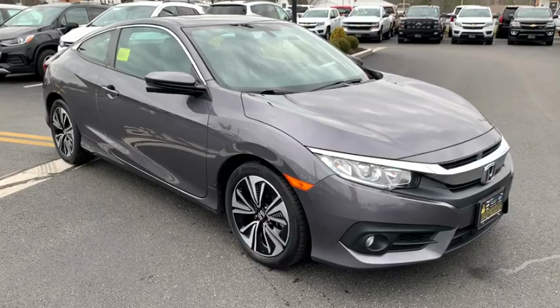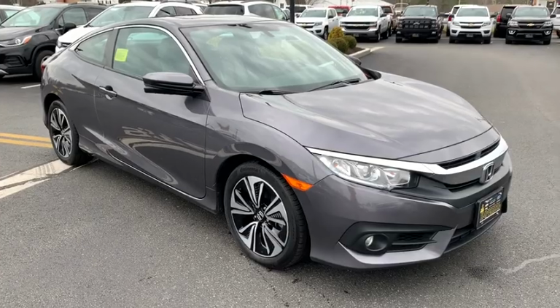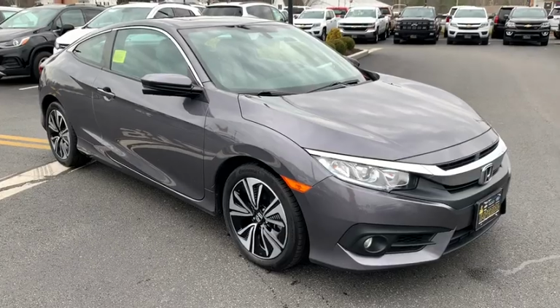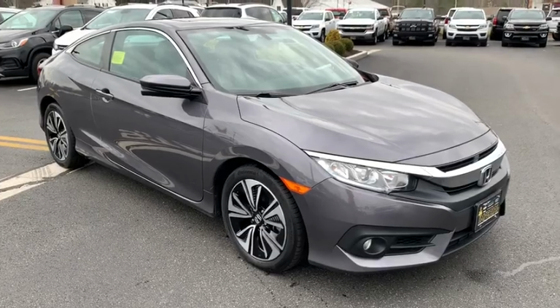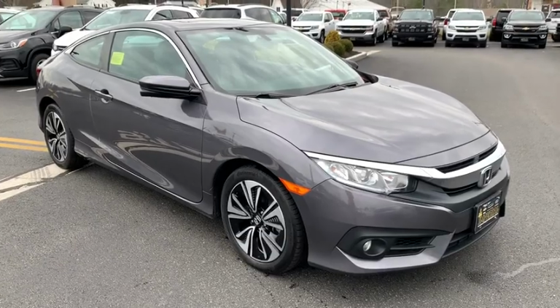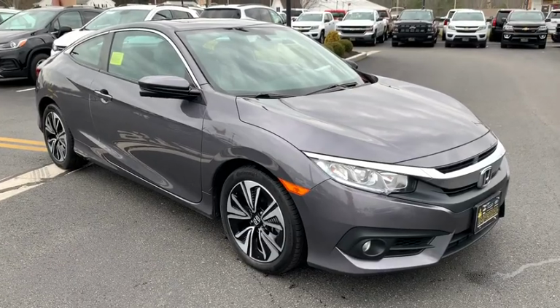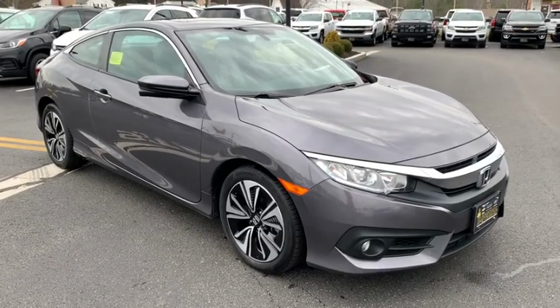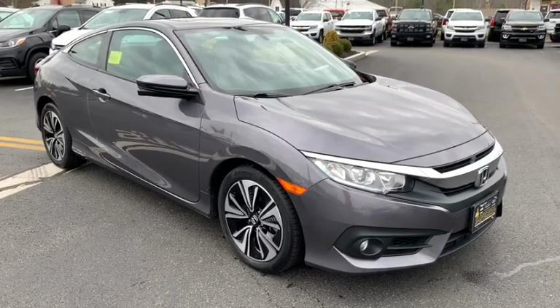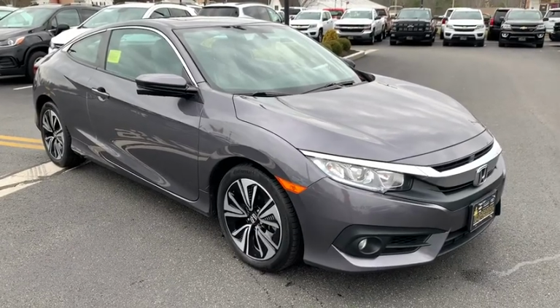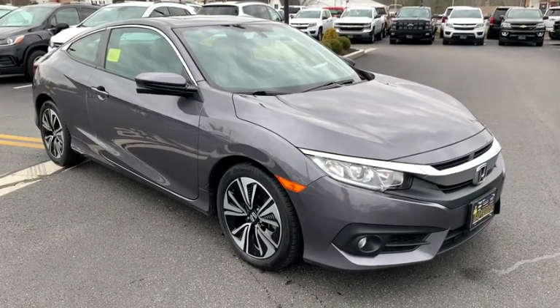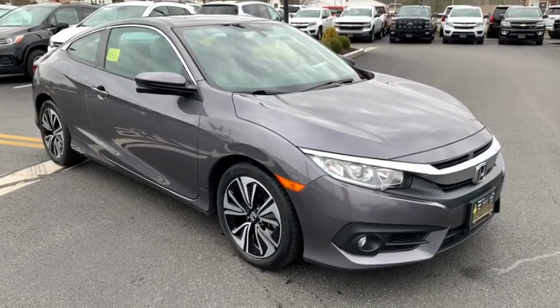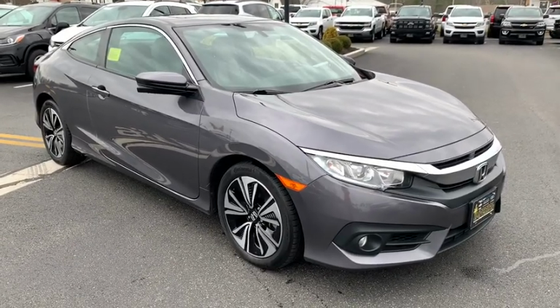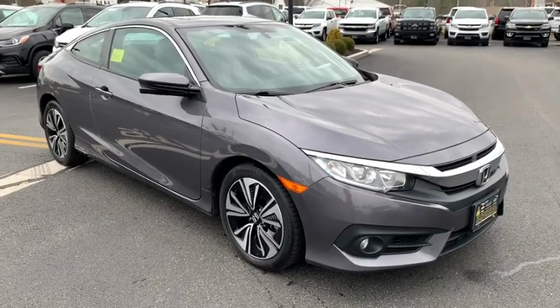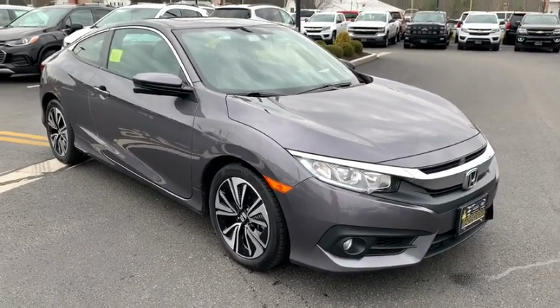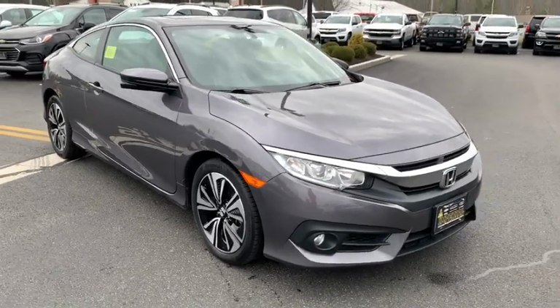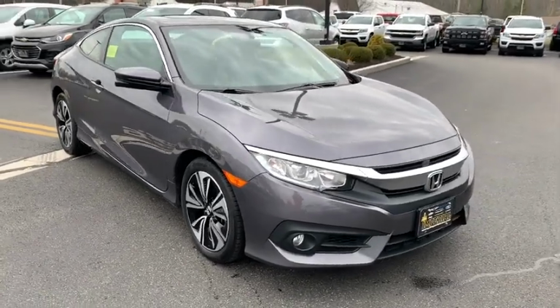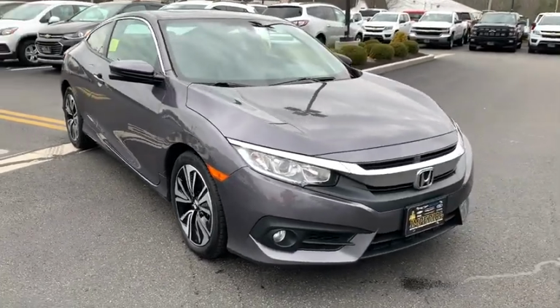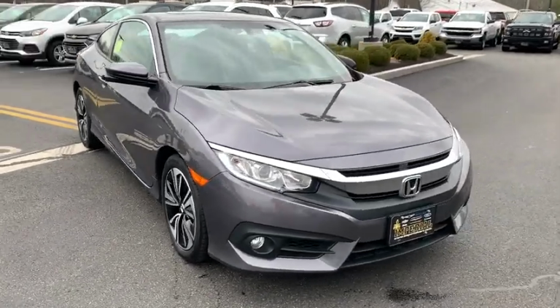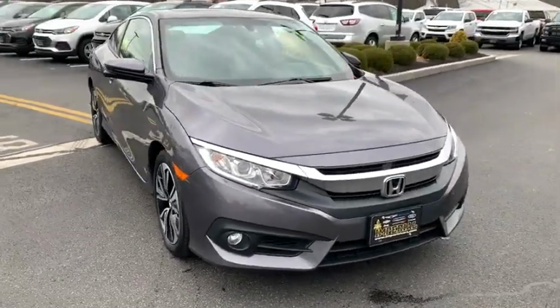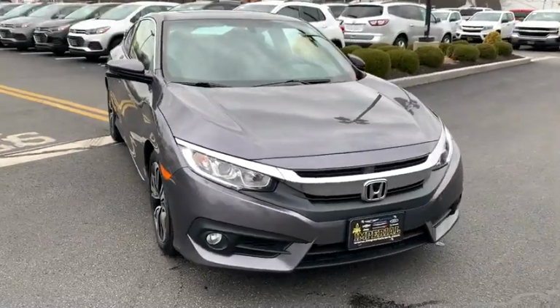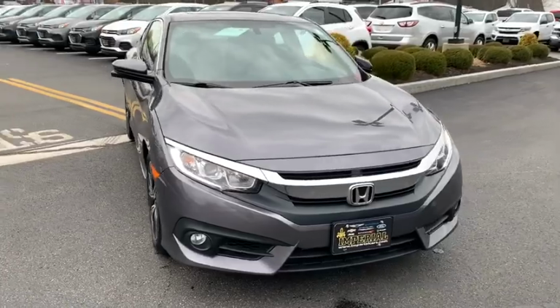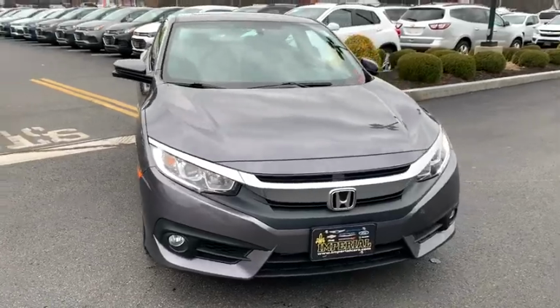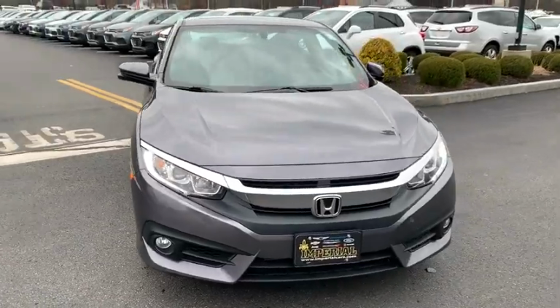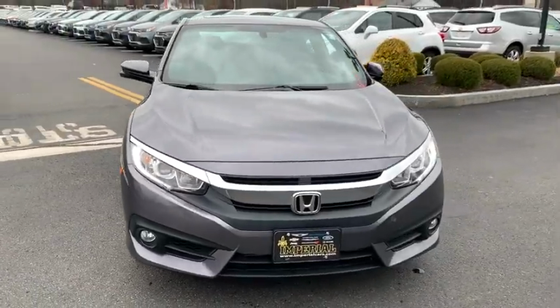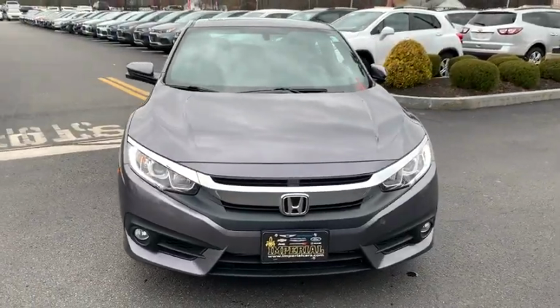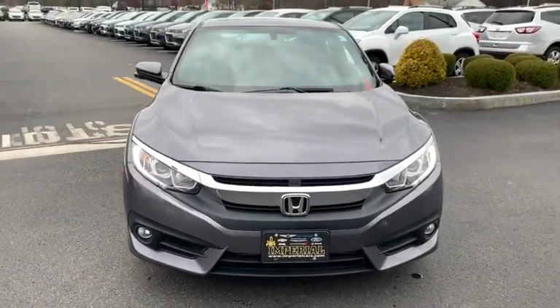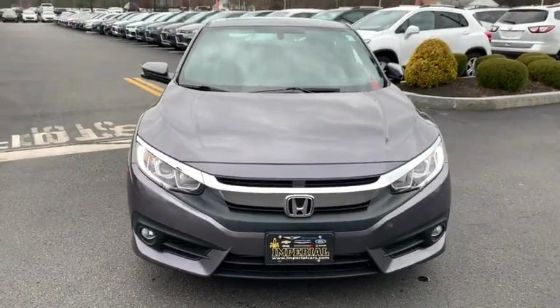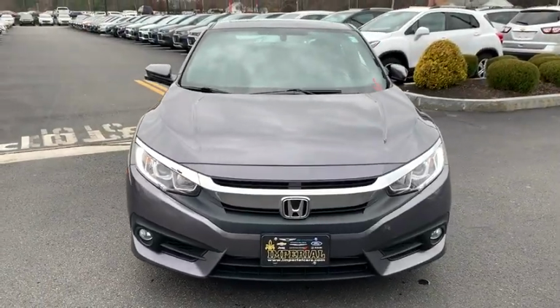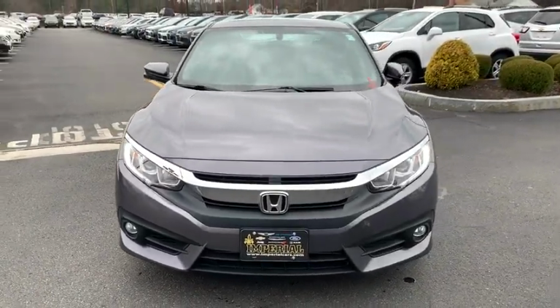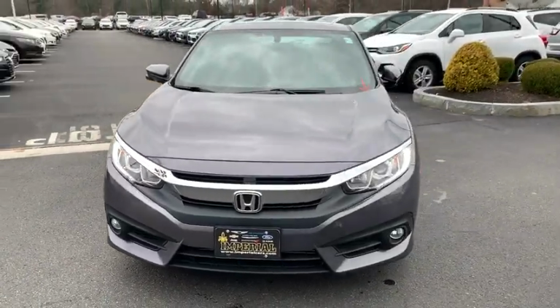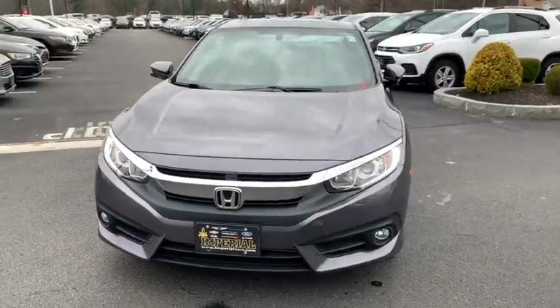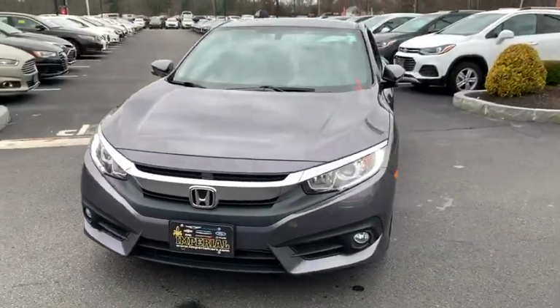Stop by and take a look at the 2017 Honda Civic. Practical, awesome gas mileage, and incredibly reliable.